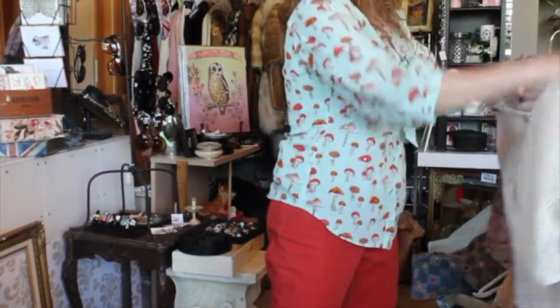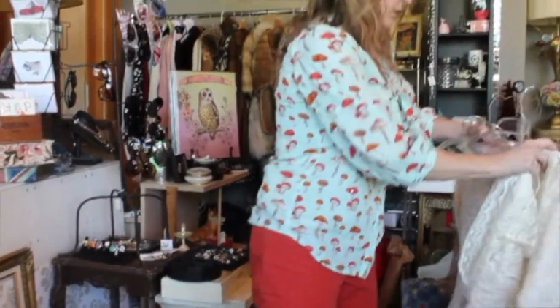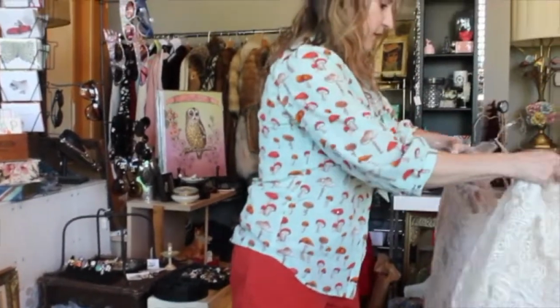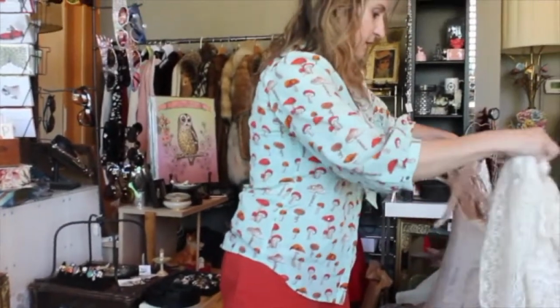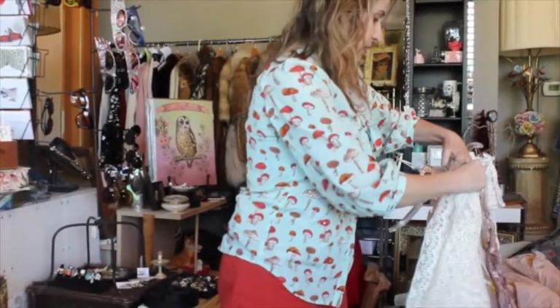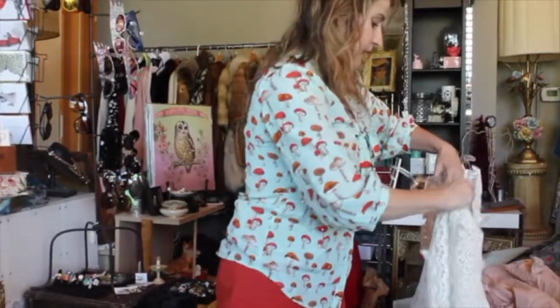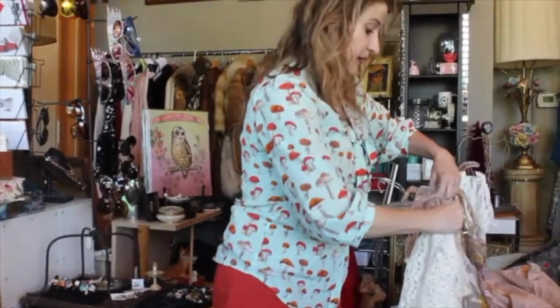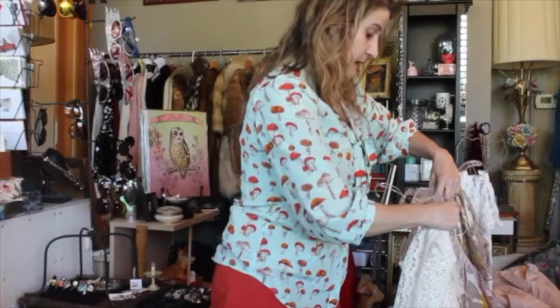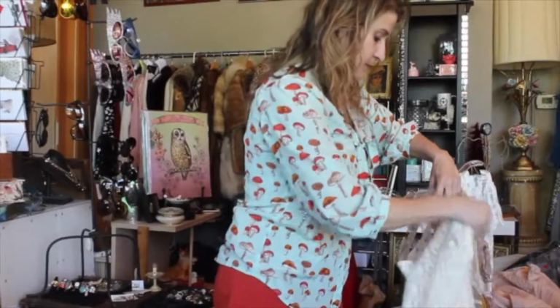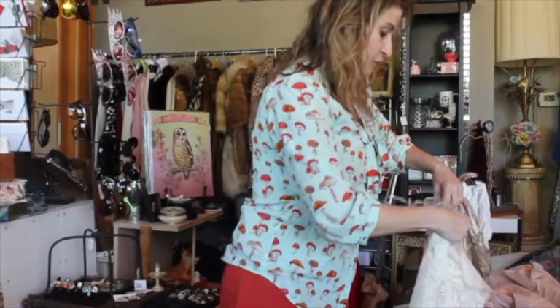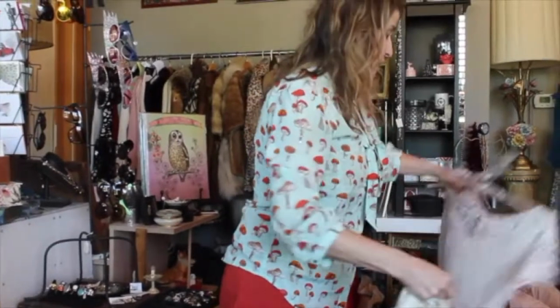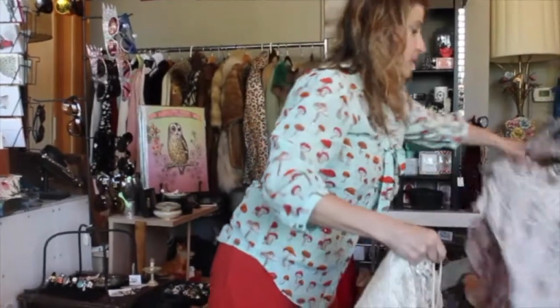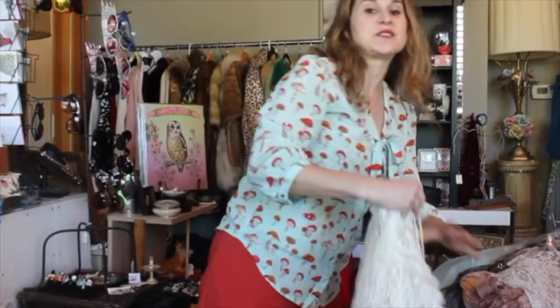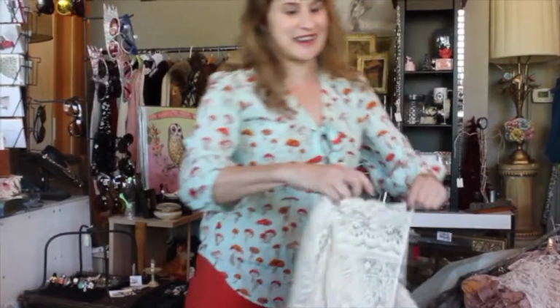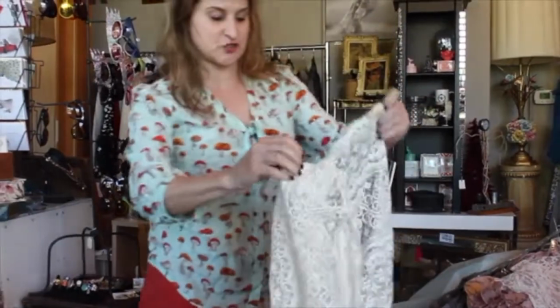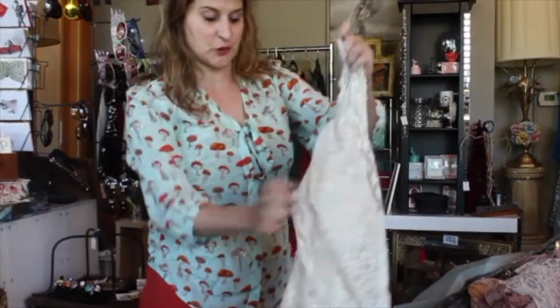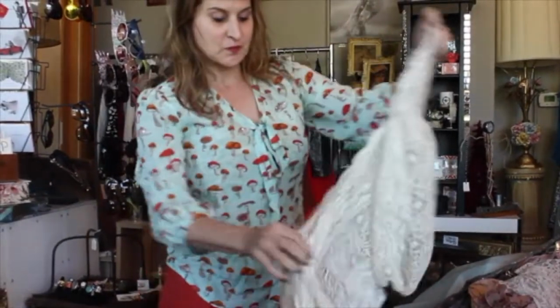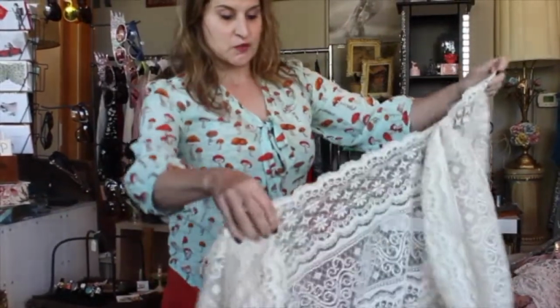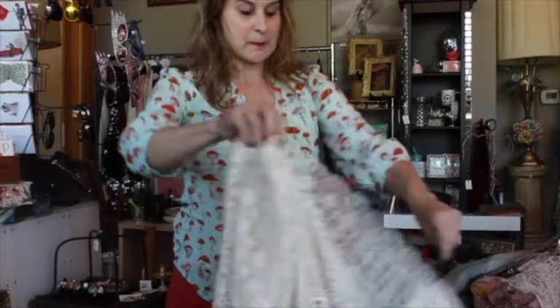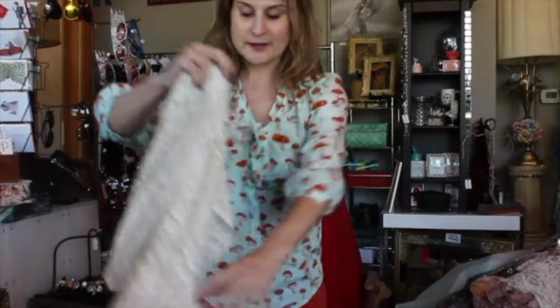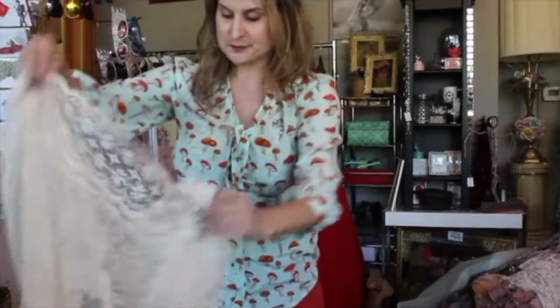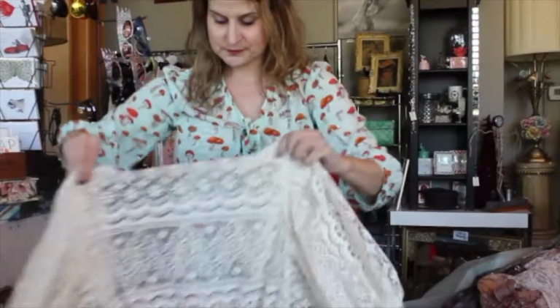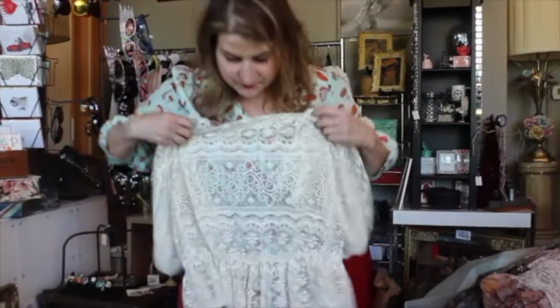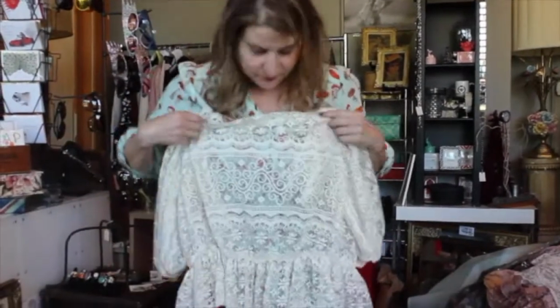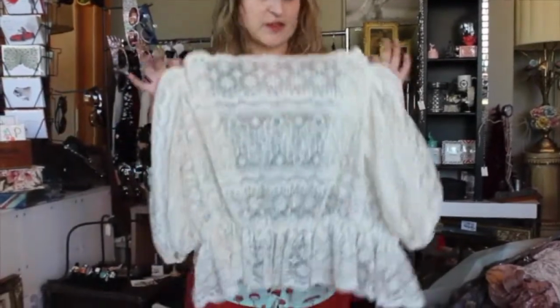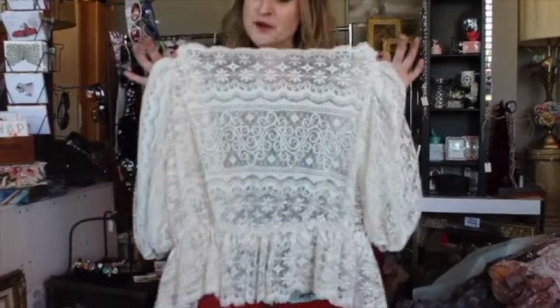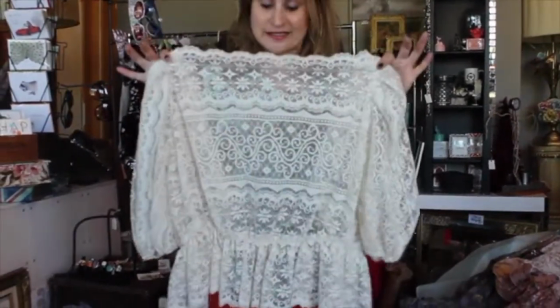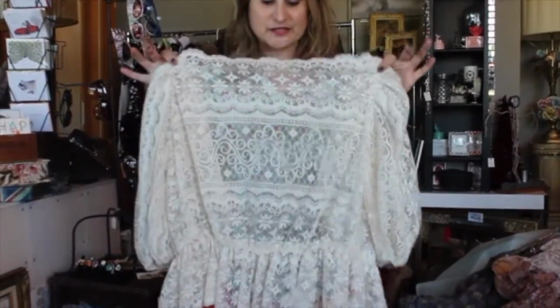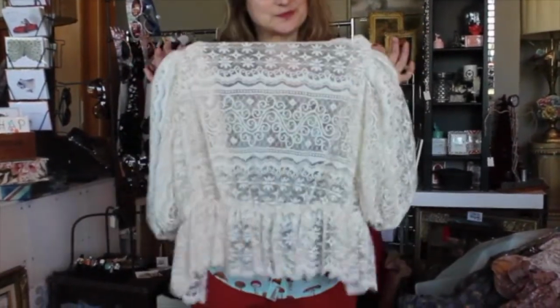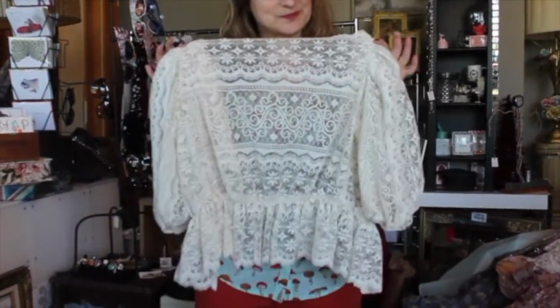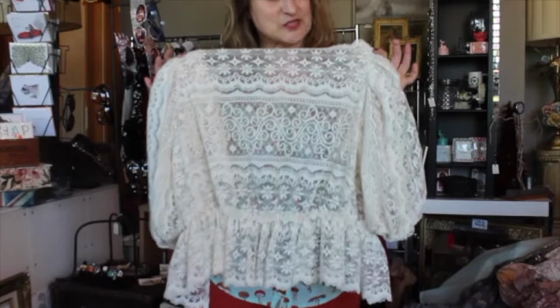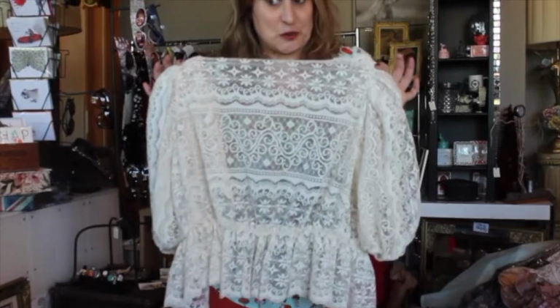Oh, this is fantastic — this is actually, I believe, a Gunne Sax, which I sure do remember from the mid-70s and 80s. You've got a peplum waist, you've got the little peppy sleeves. Just adorable.